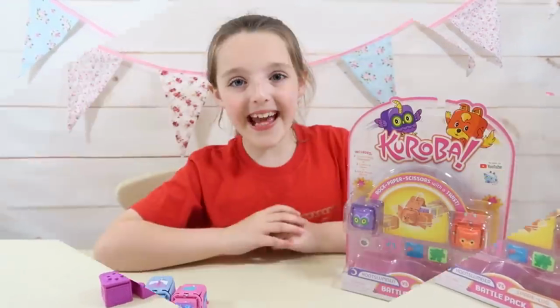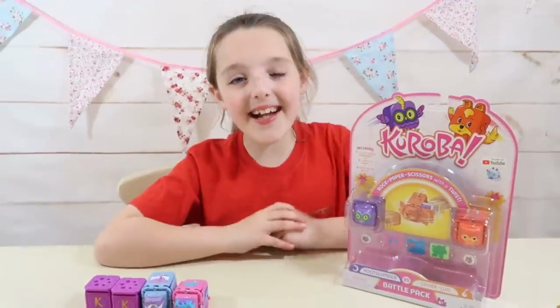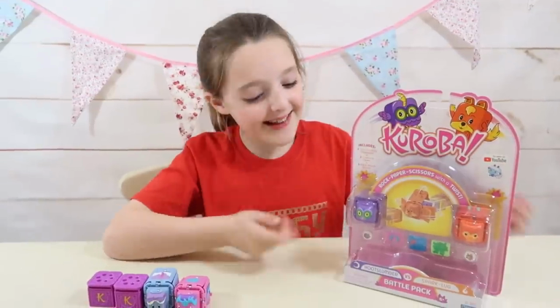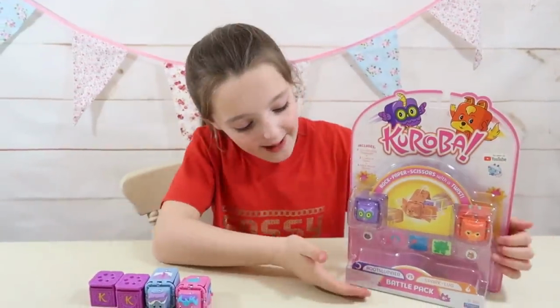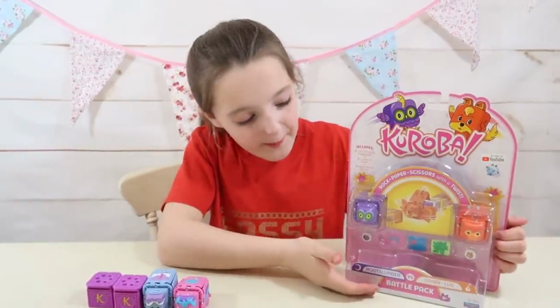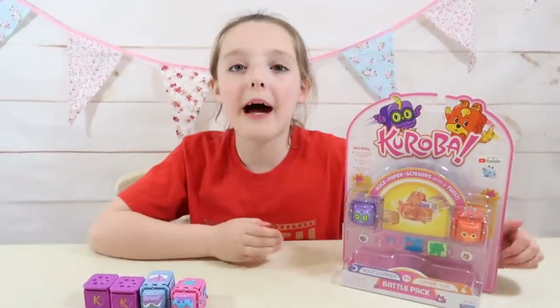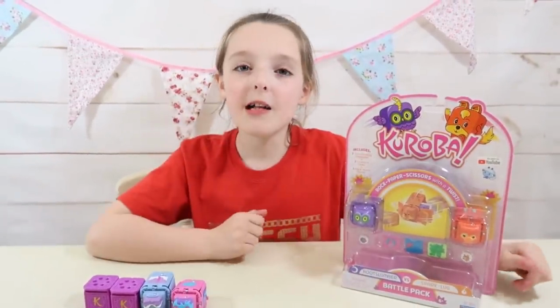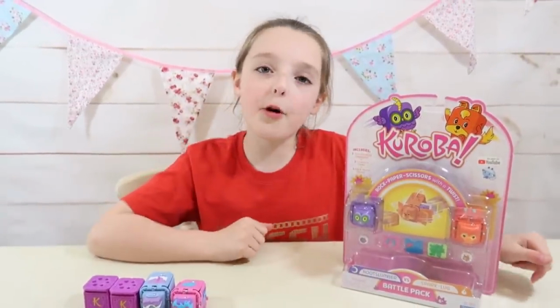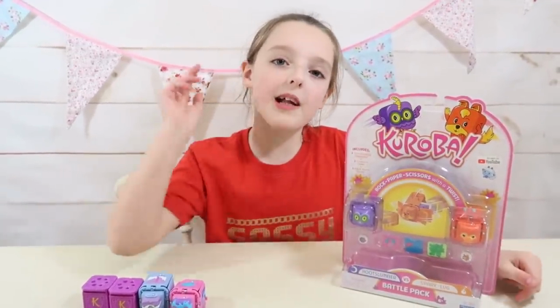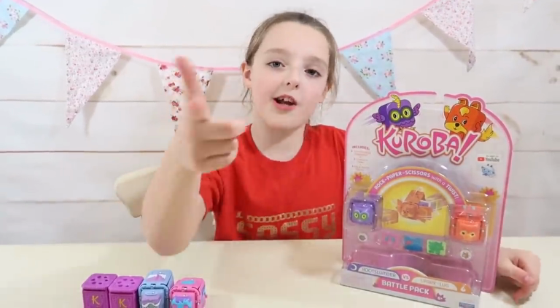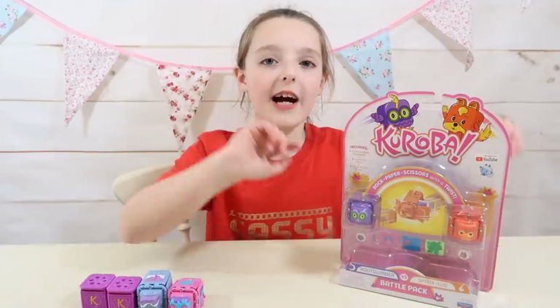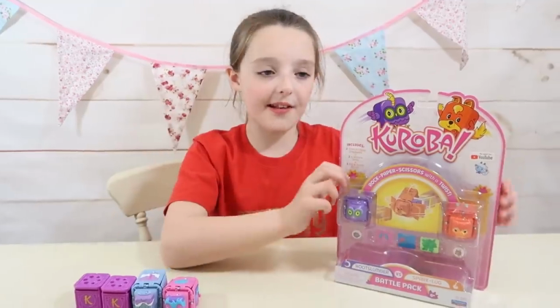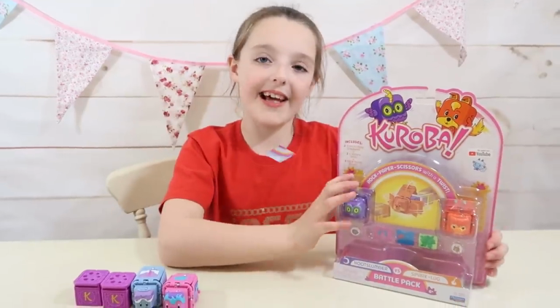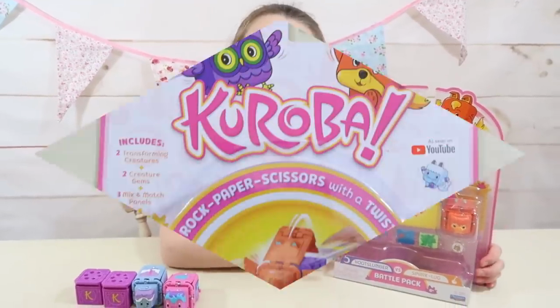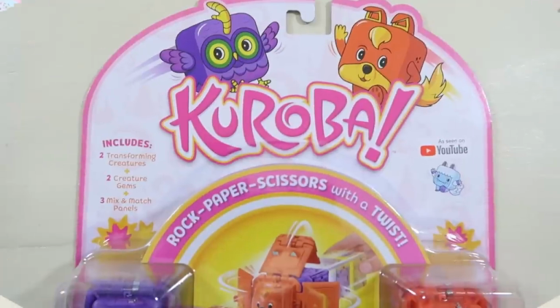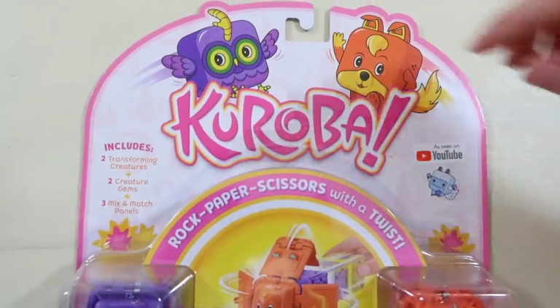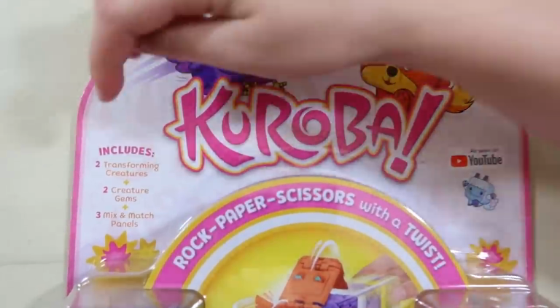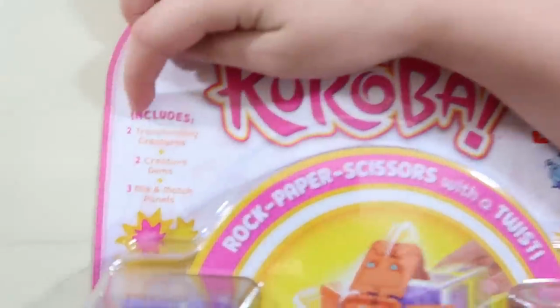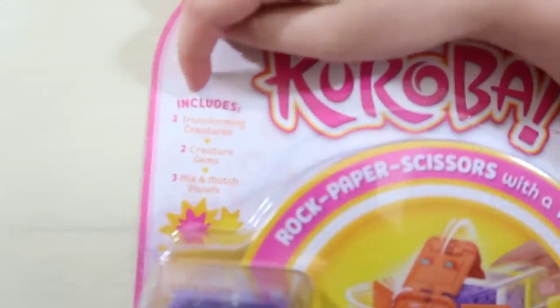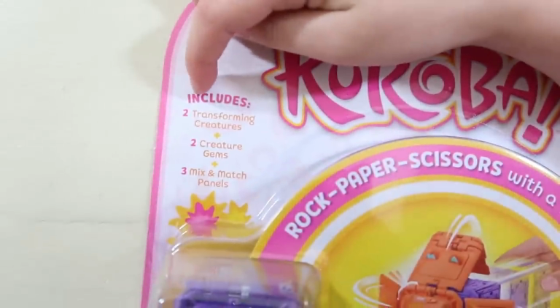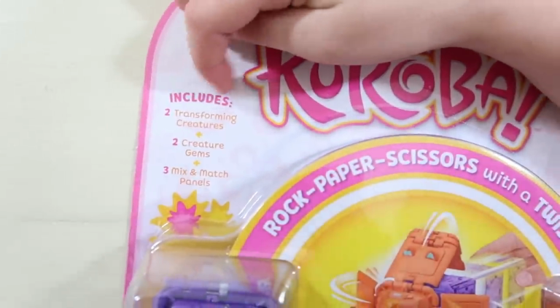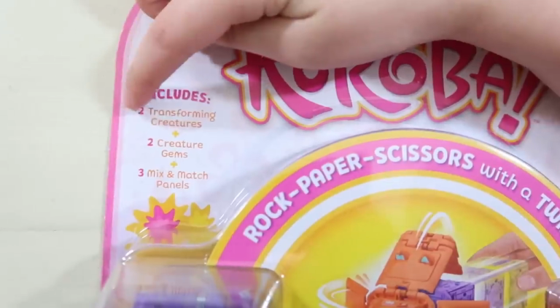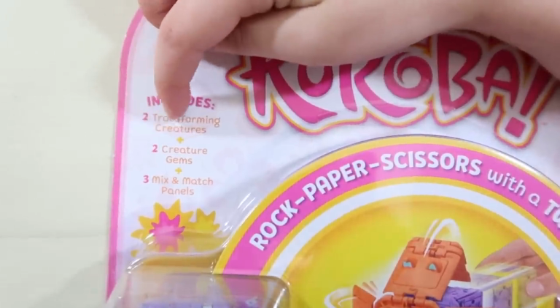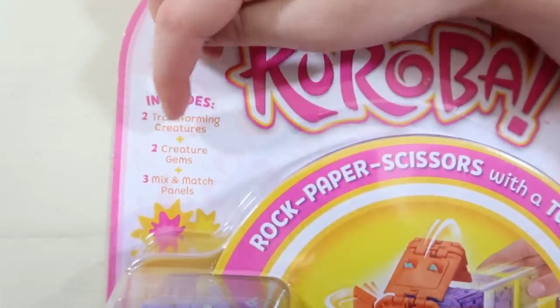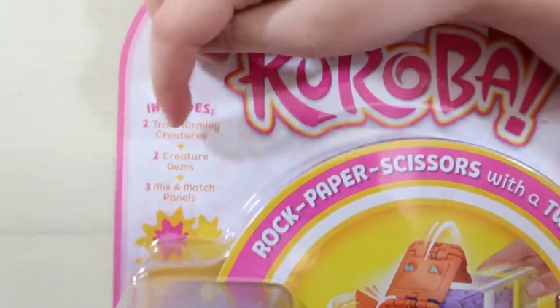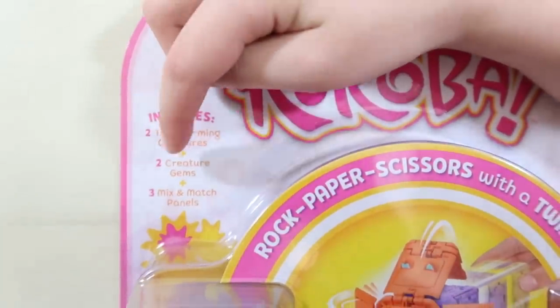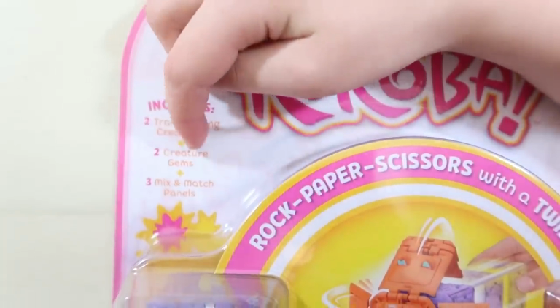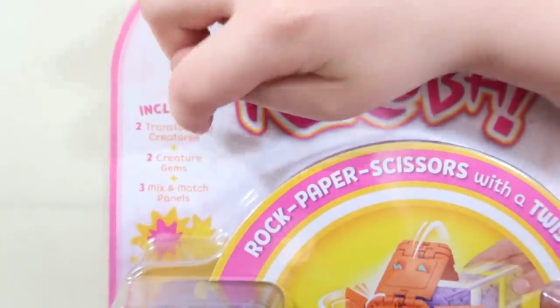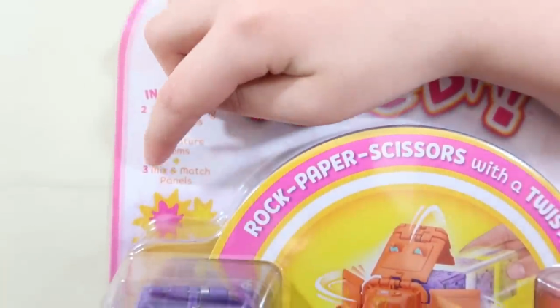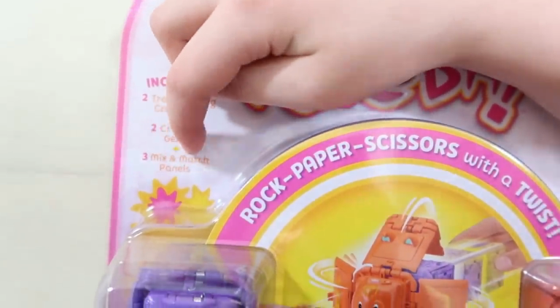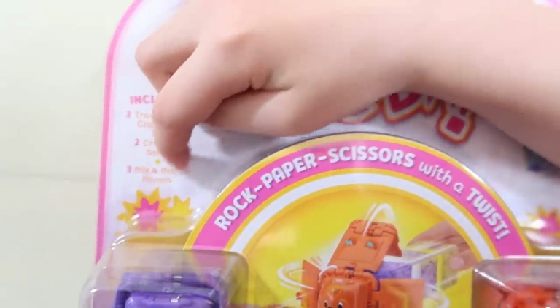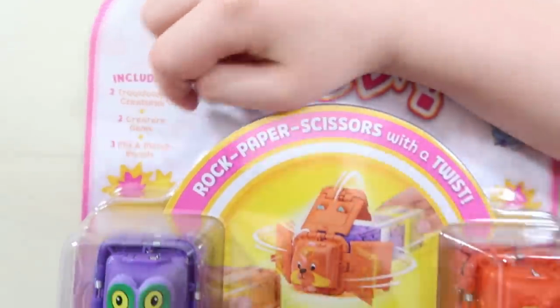Now it's time to open up the battle pack. Before we open it, let me show you guys a closer look. Here's the box and just here it says it includes two transforming creatures, two creature gems, and three mix and match panels. Wow!